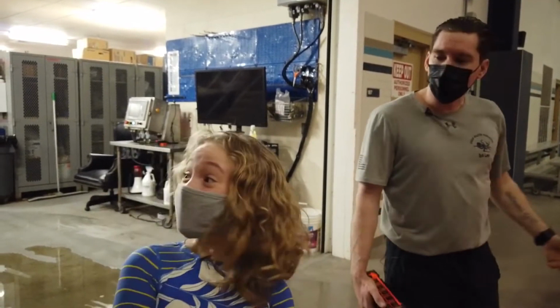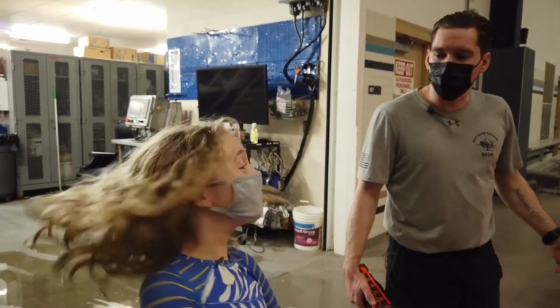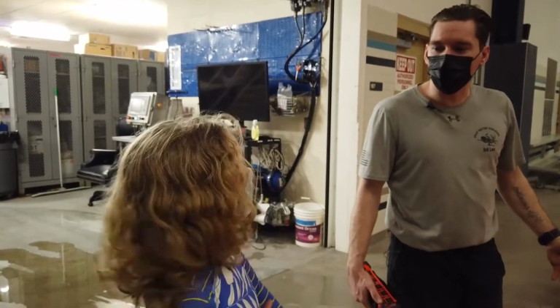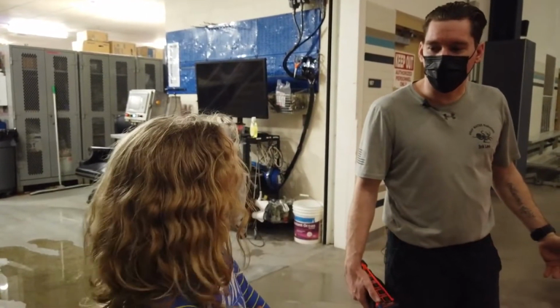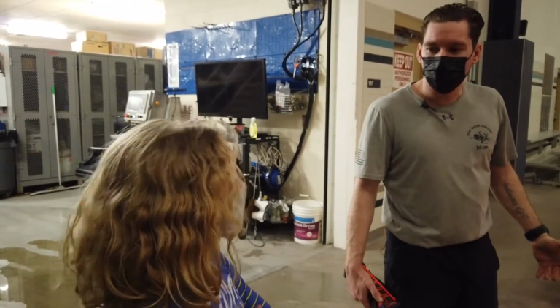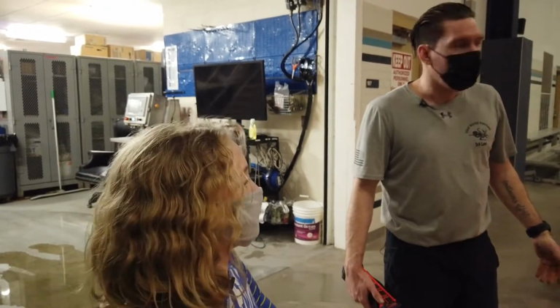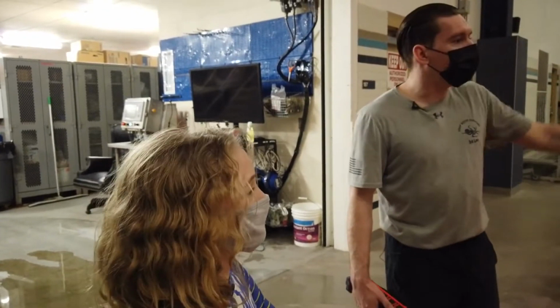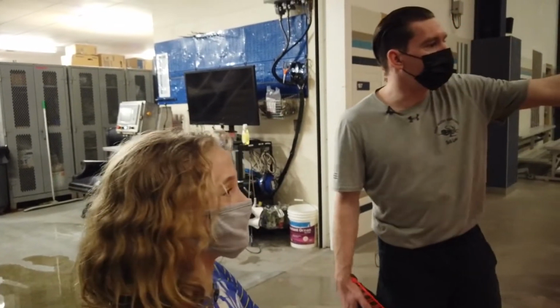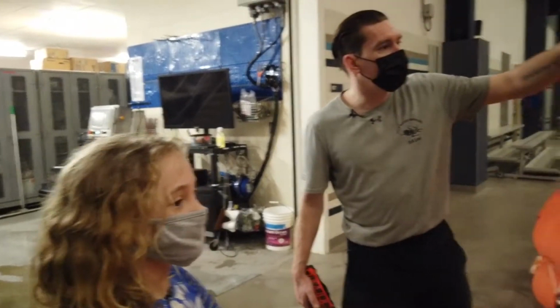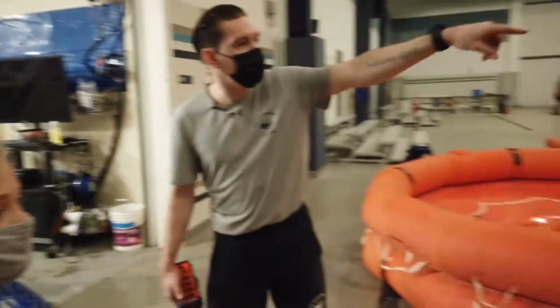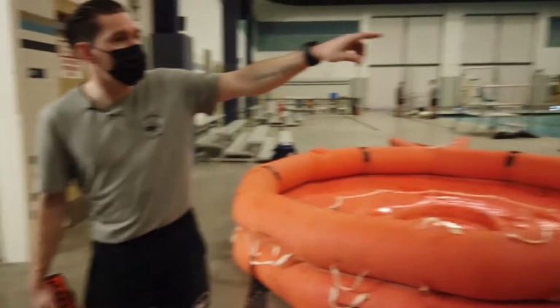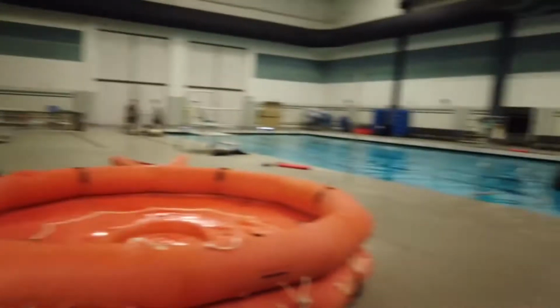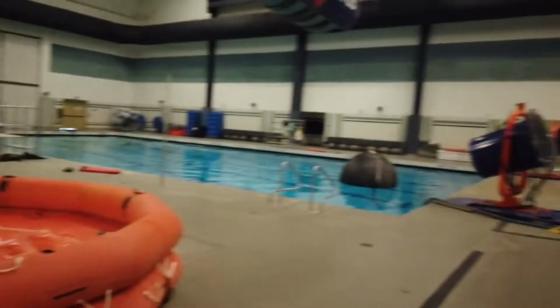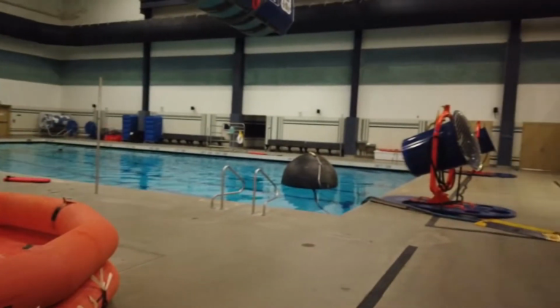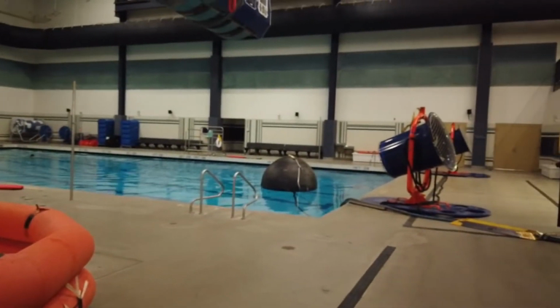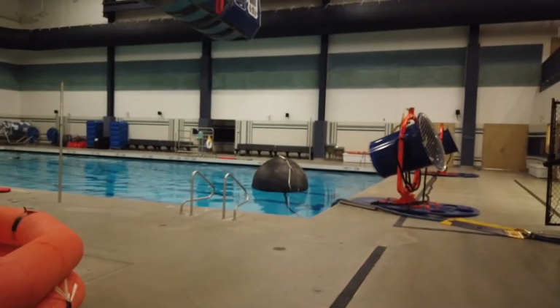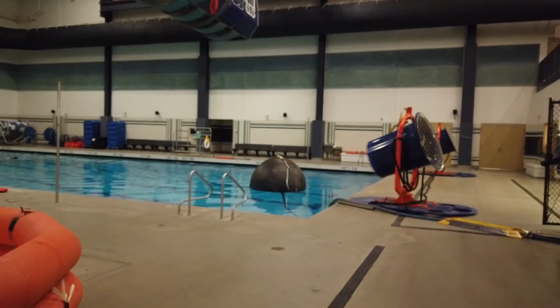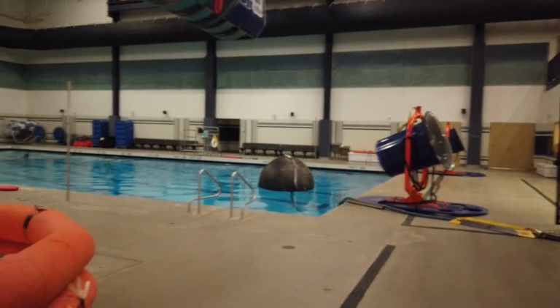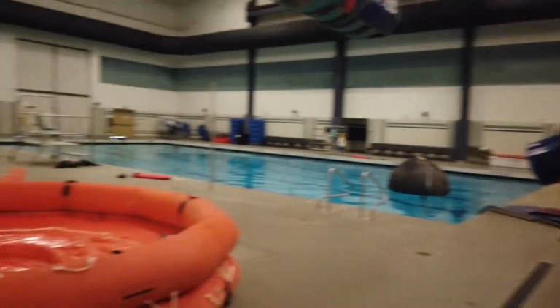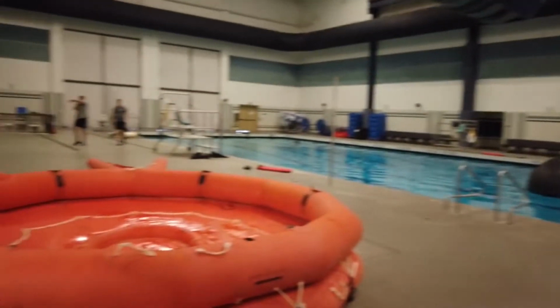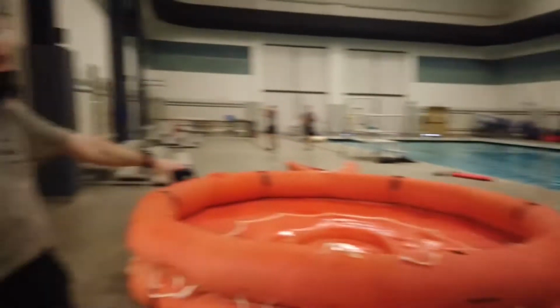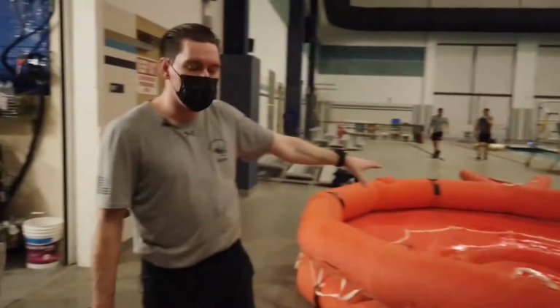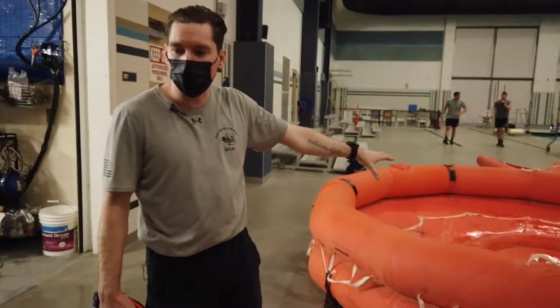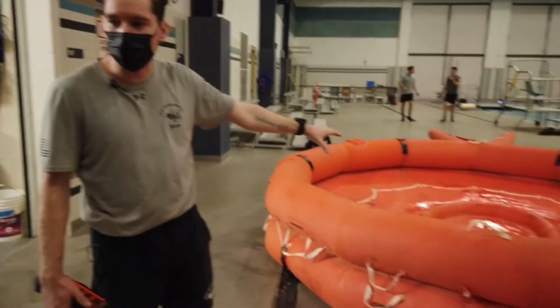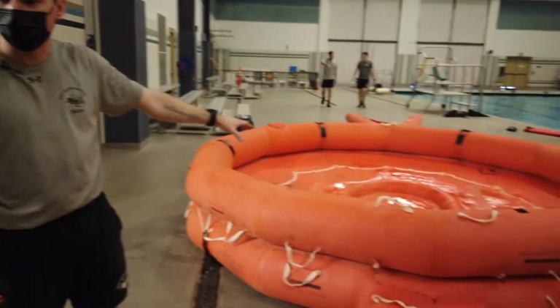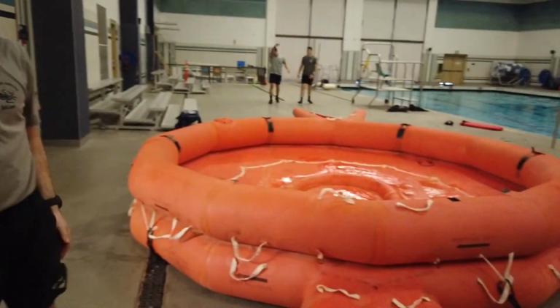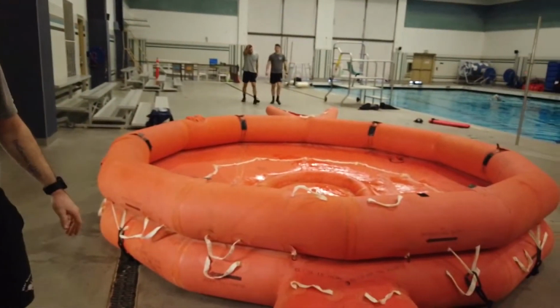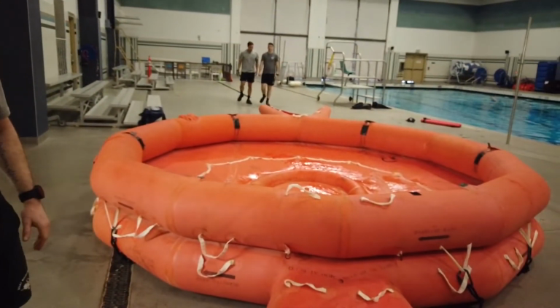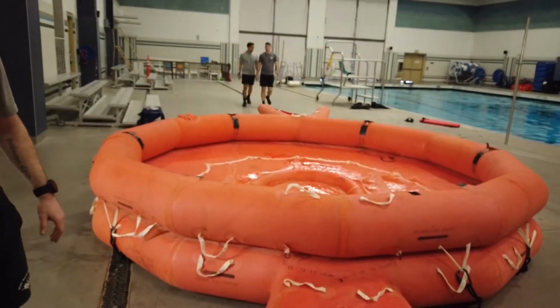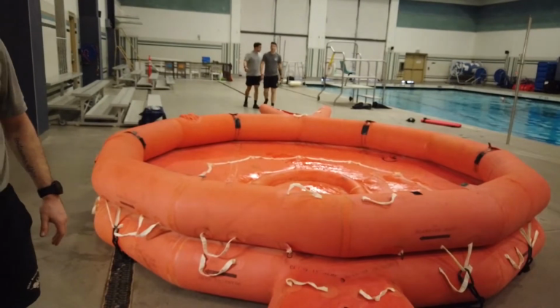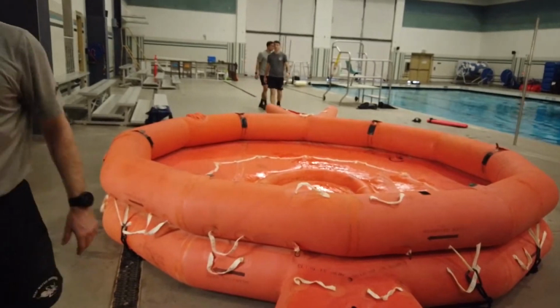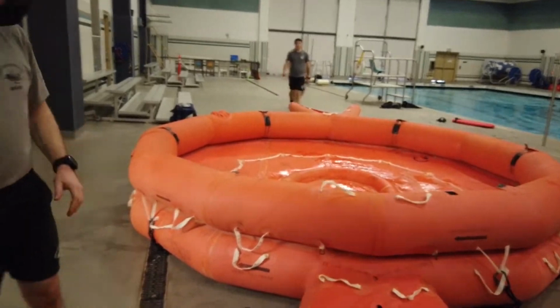But you ready to see what else we can do with this pool? Oh yeah. So we've got a wave ball, we've got some fans, we have a whole sound system and lighting system all incorporated into it. And we've got a little 20-man life raft right here. You ready to get inside of it? I'm ready.